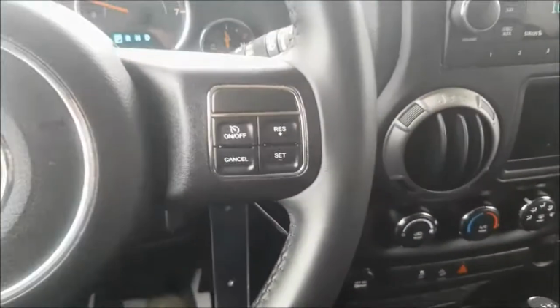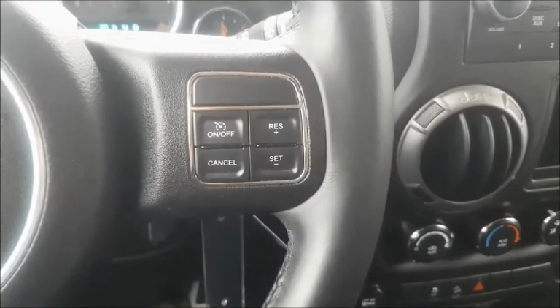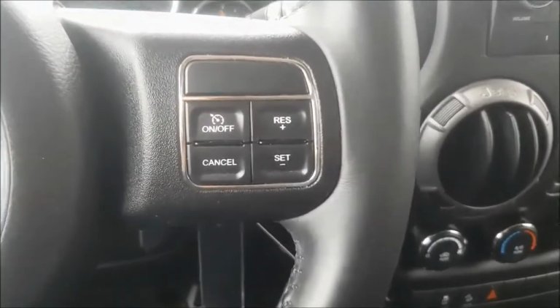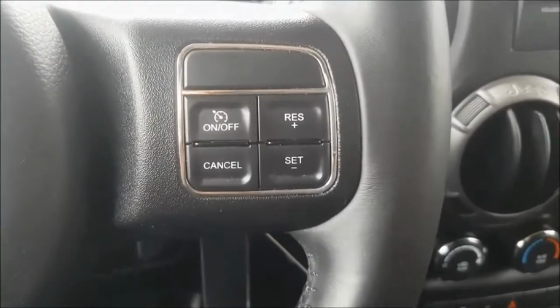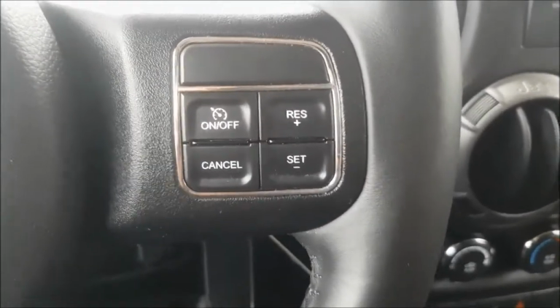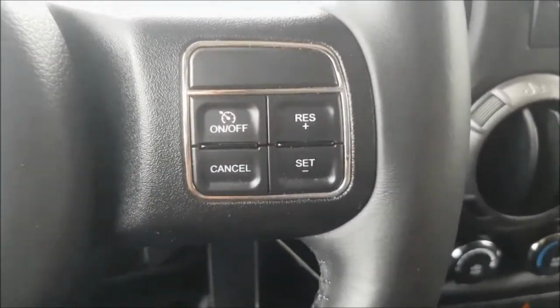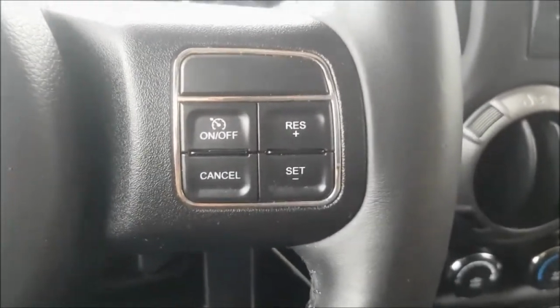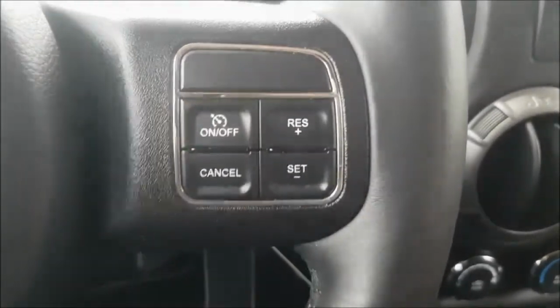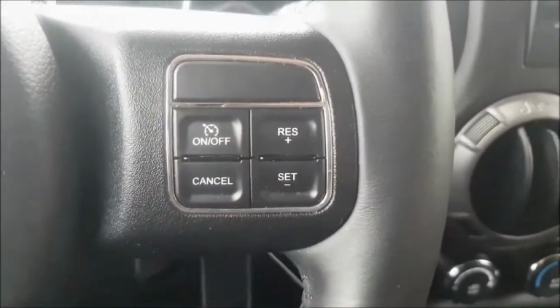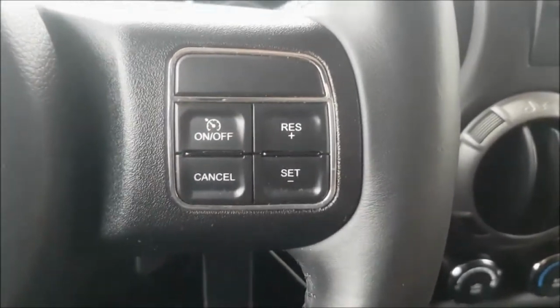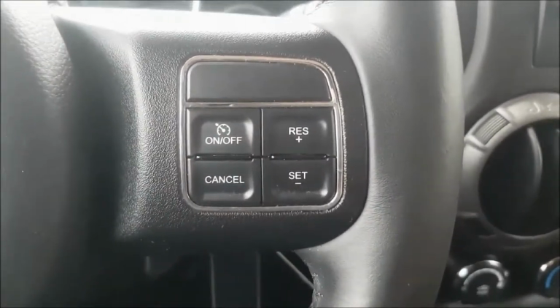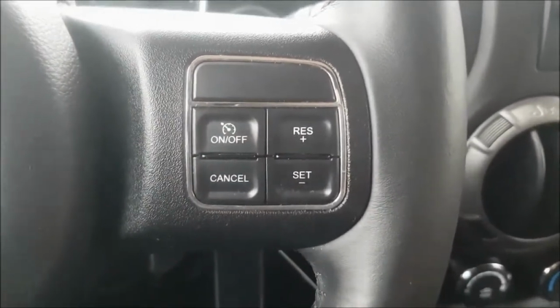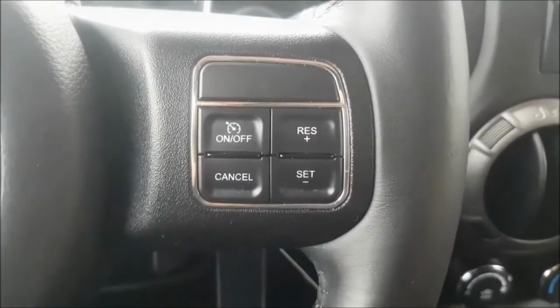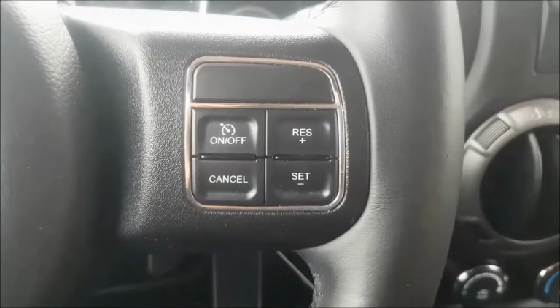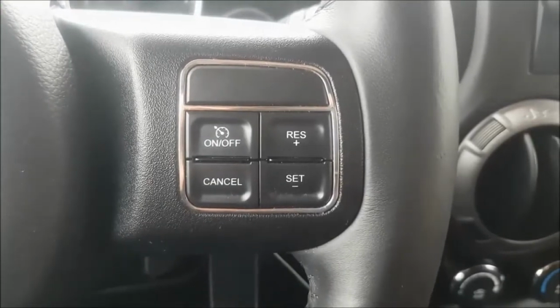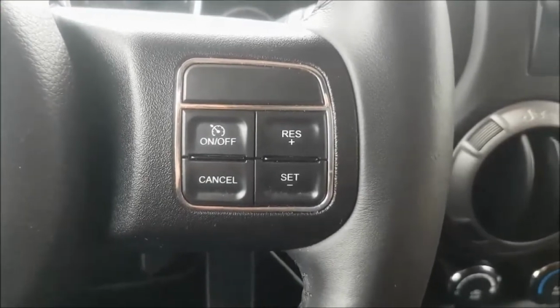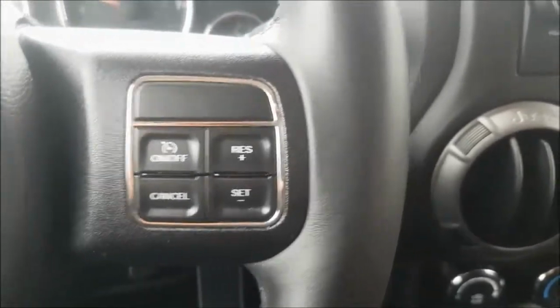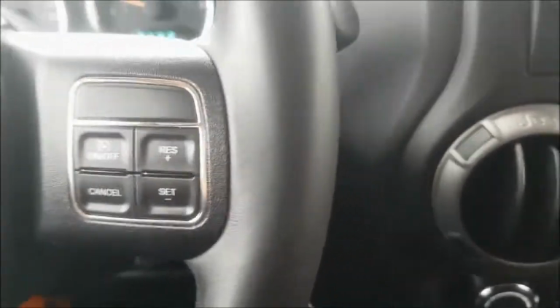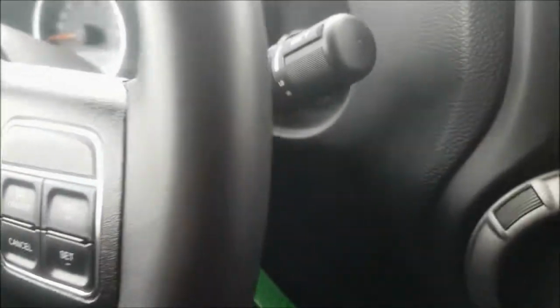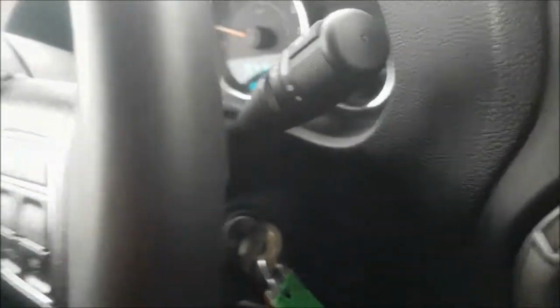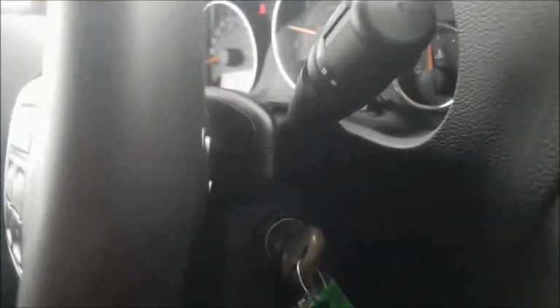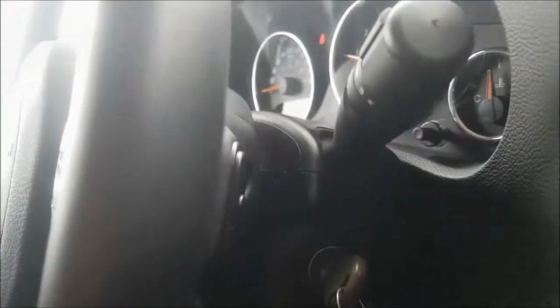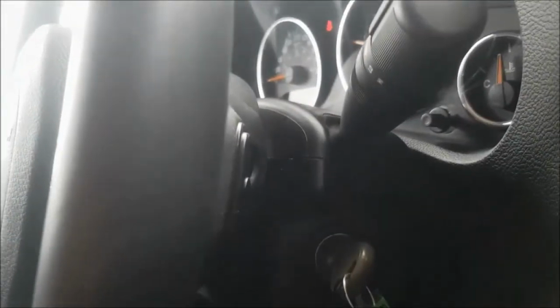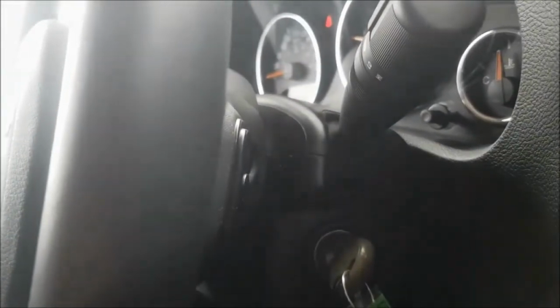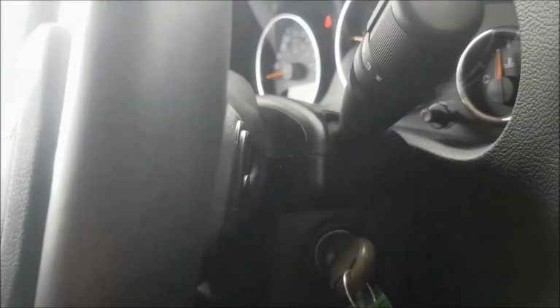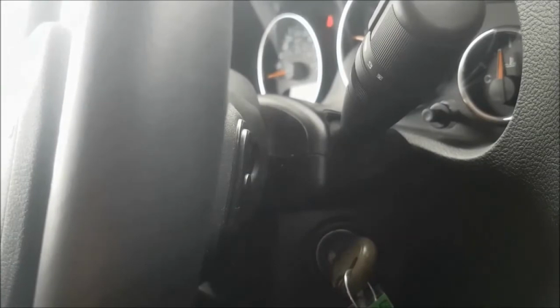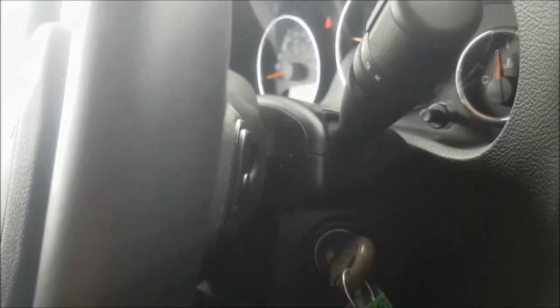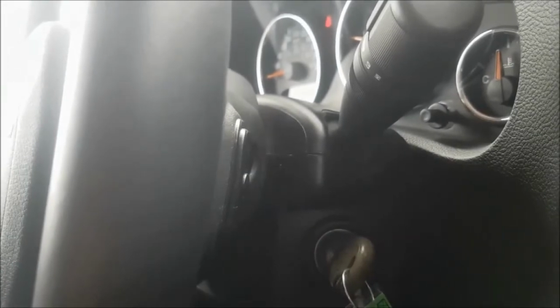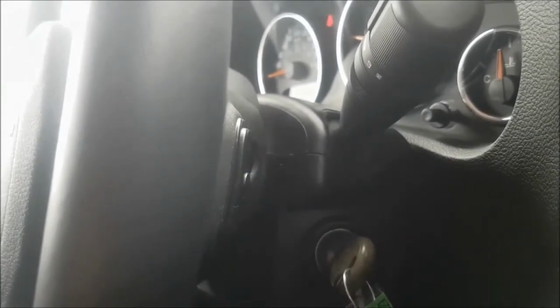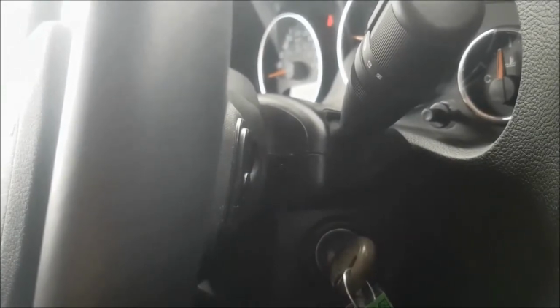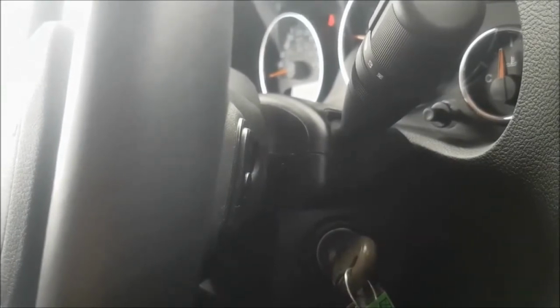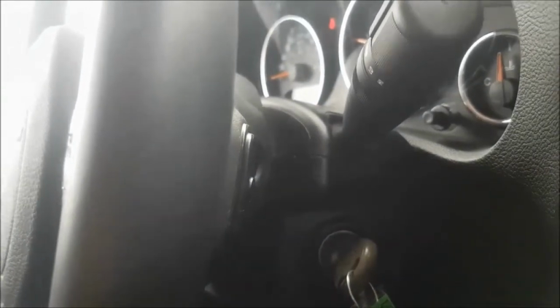Over to the right of your wheel you have your cruise control options in a very comfortable location. On the back side of your wheel you have wheel-mounted audio controls, so you can keep your eyes on the road and hands on the wheel.